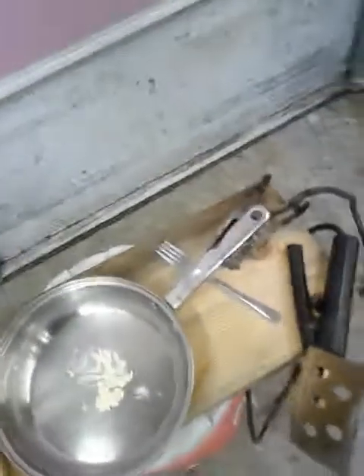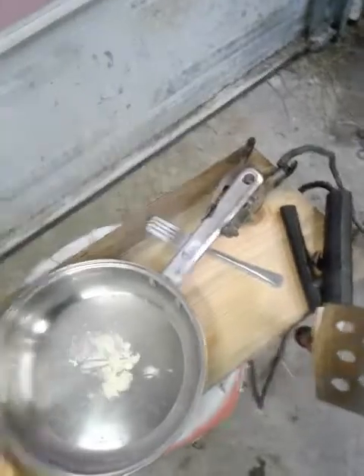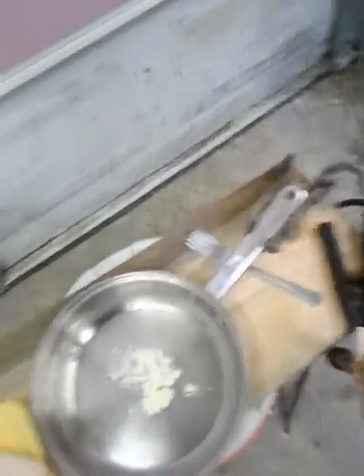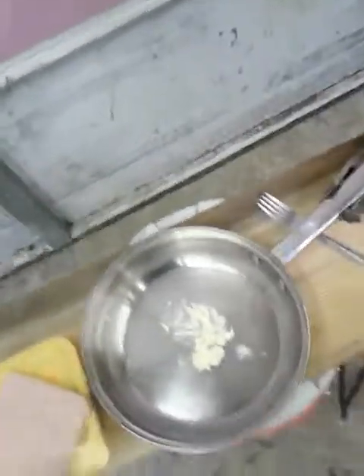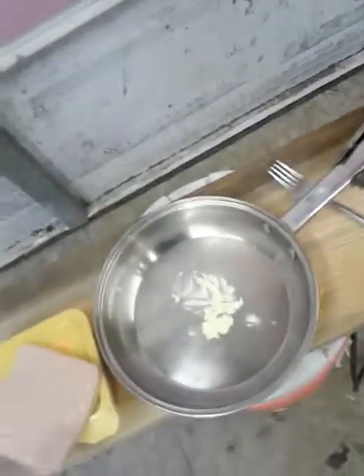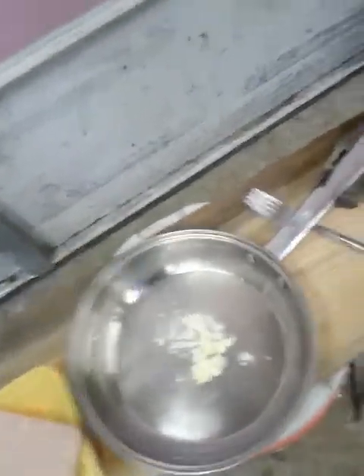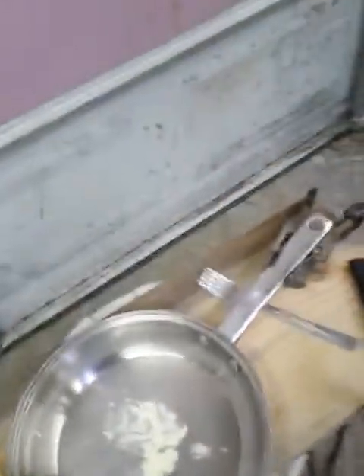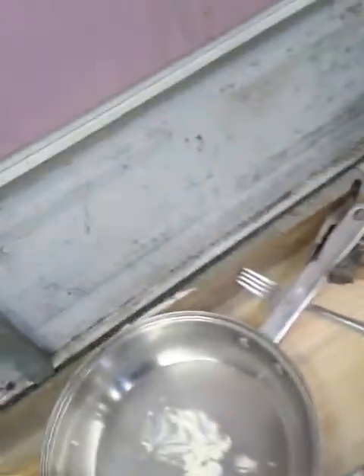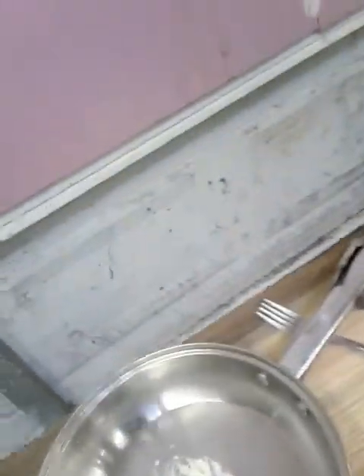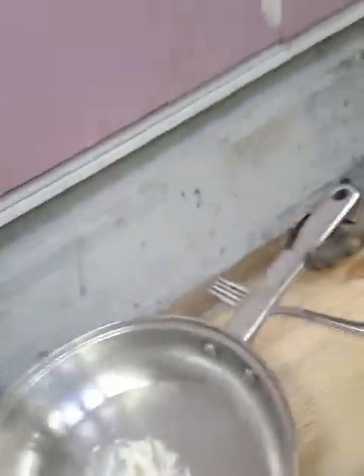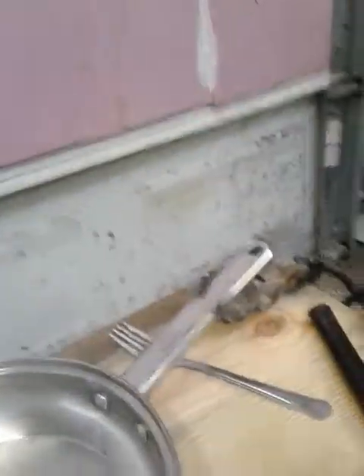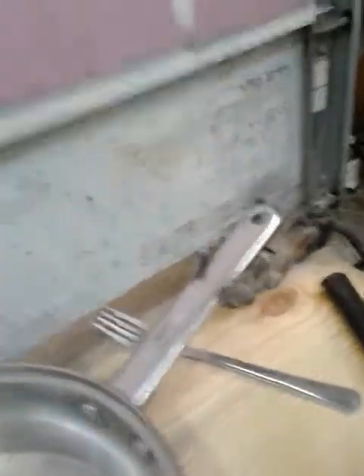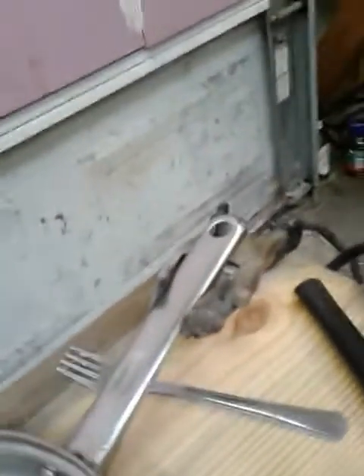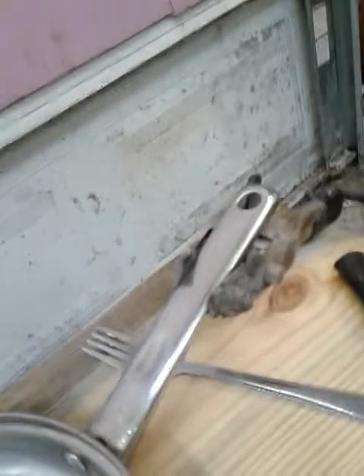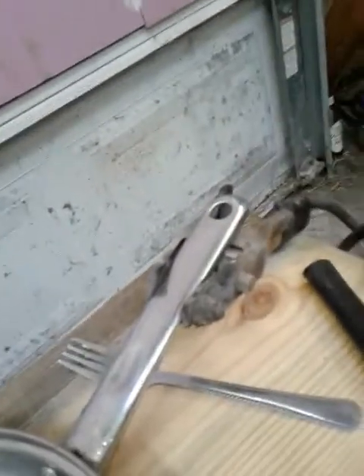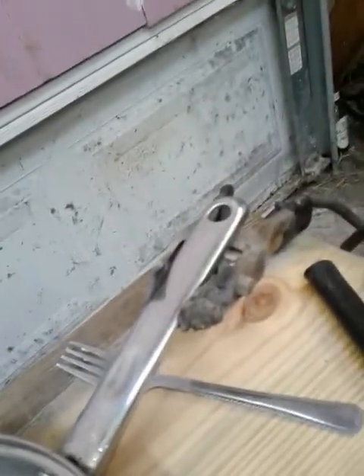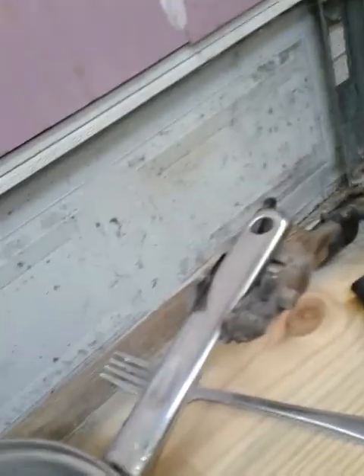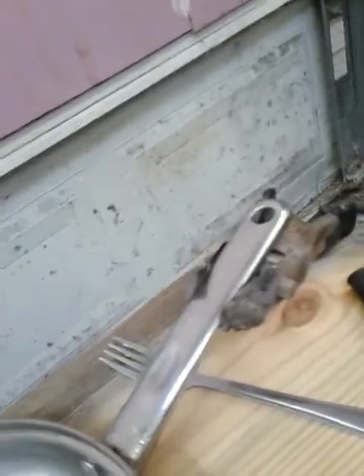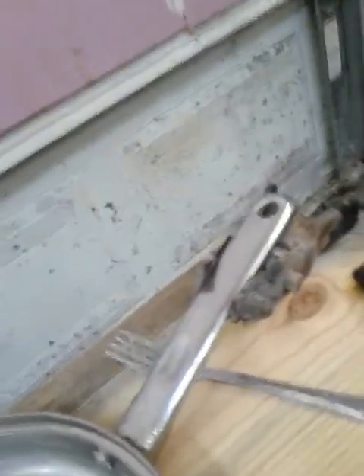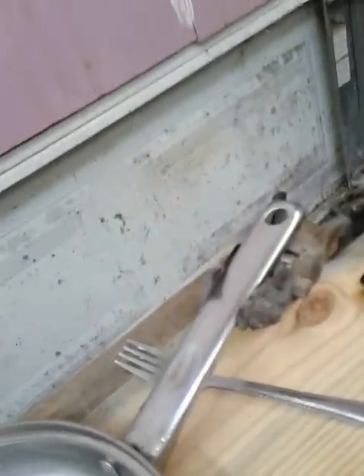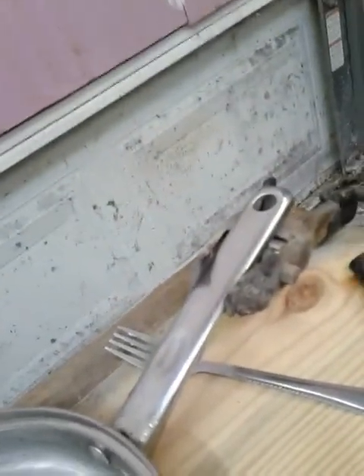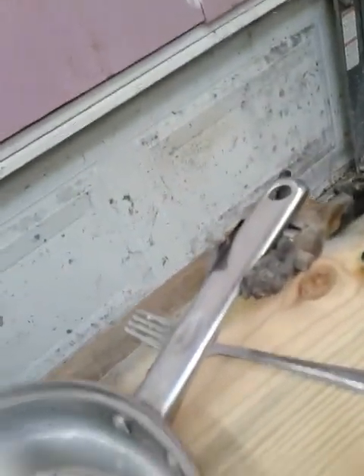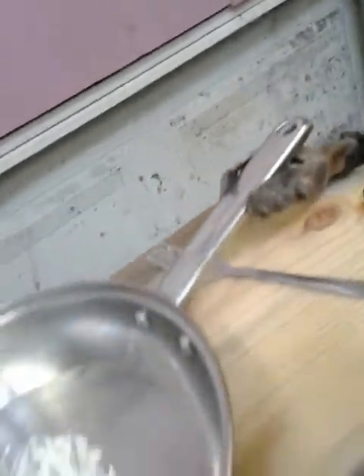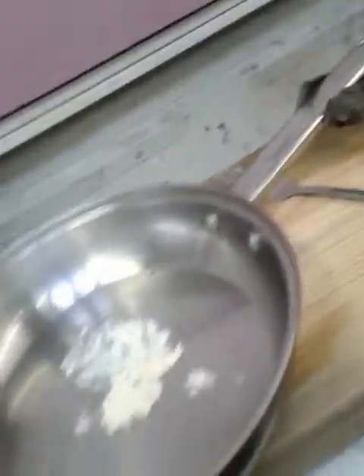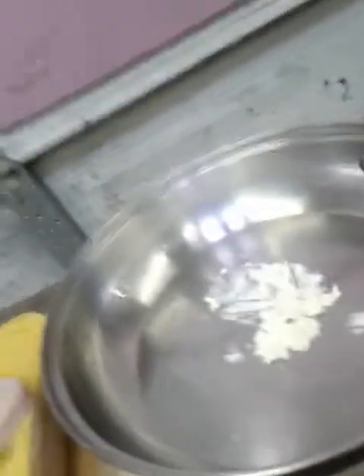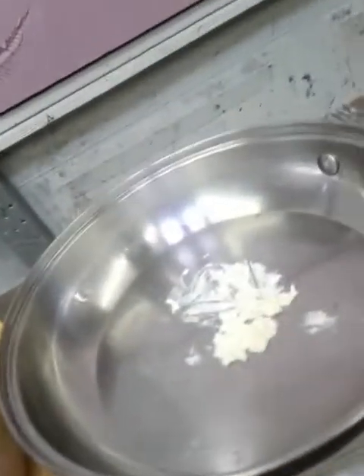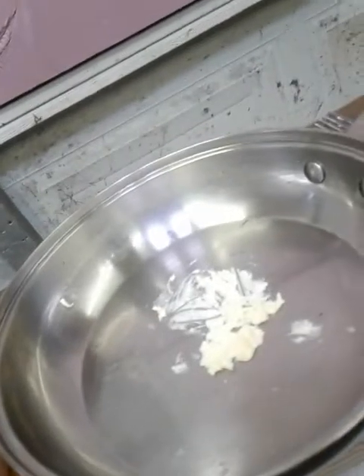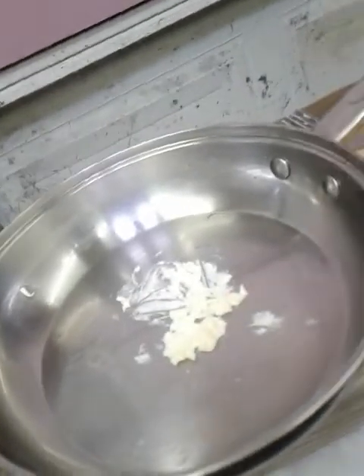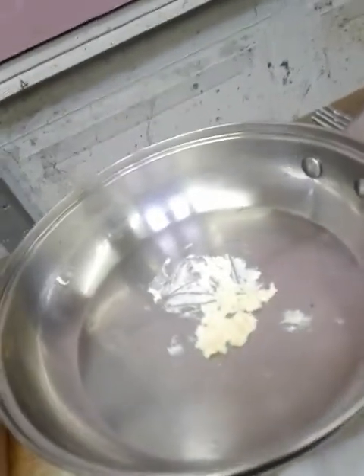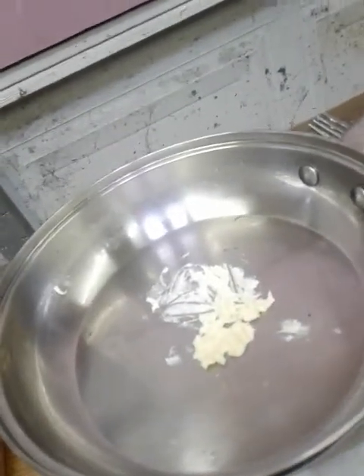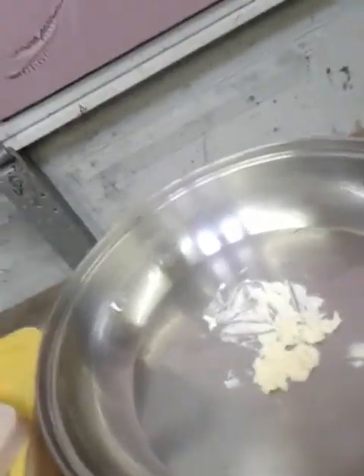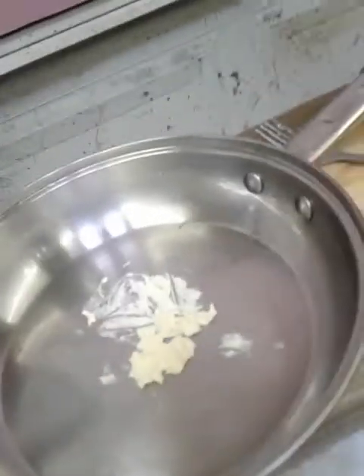You'll notice I have a stainless steel frying pan and it is connected to the negative lead of my welder. A little bit of butter in there just to keep things from sticking.